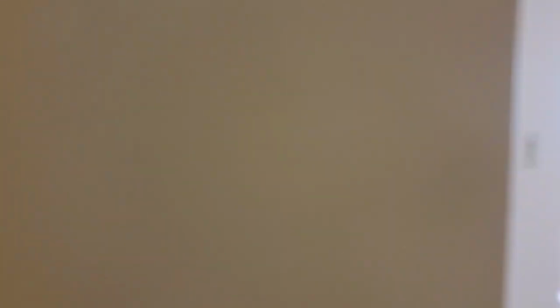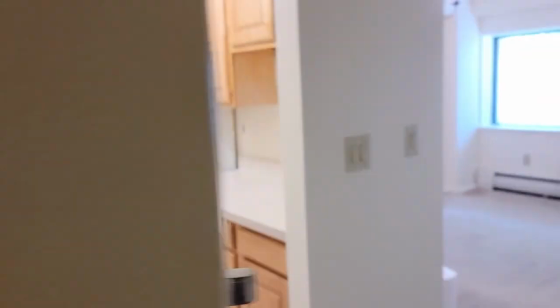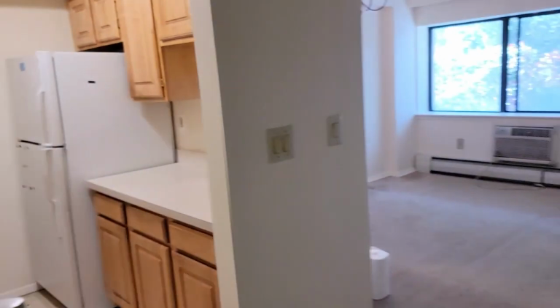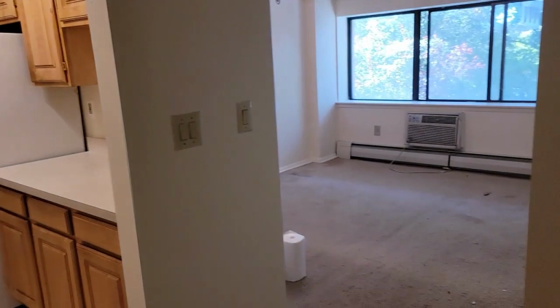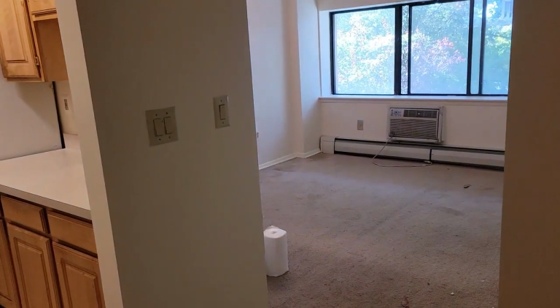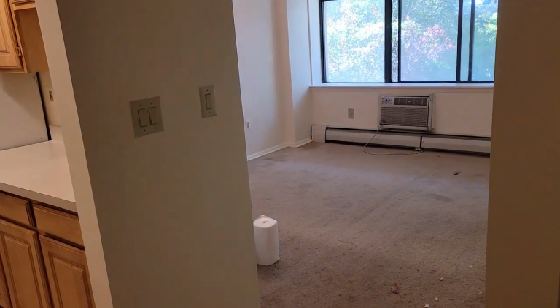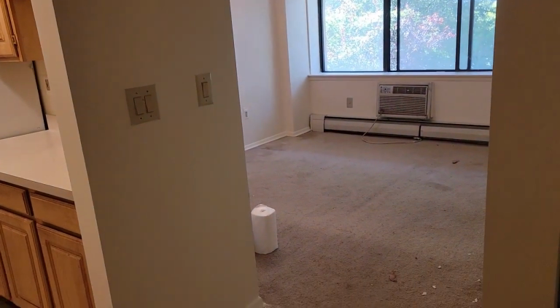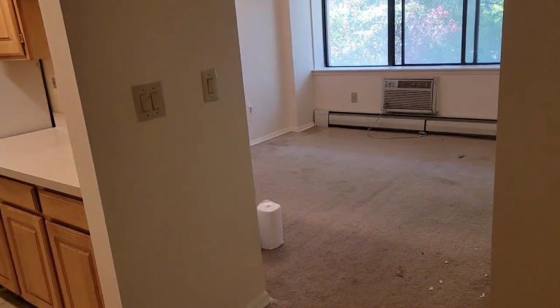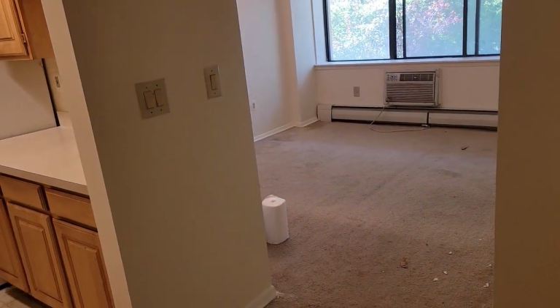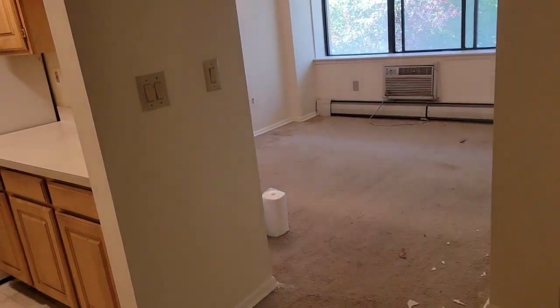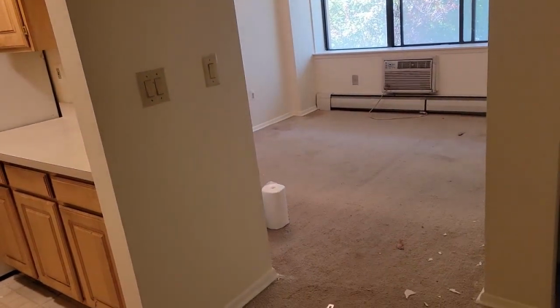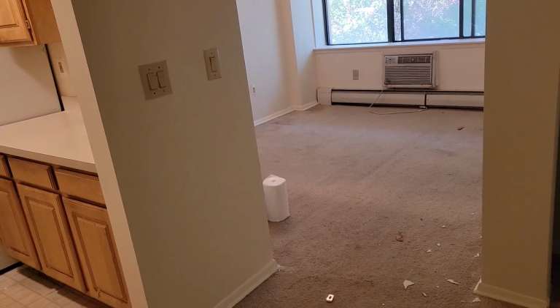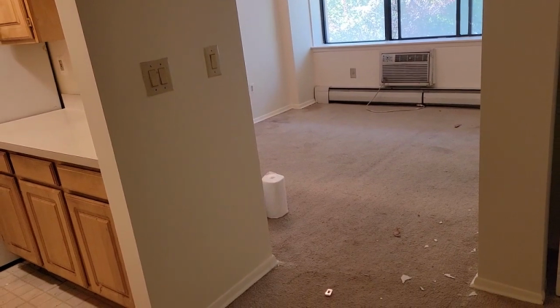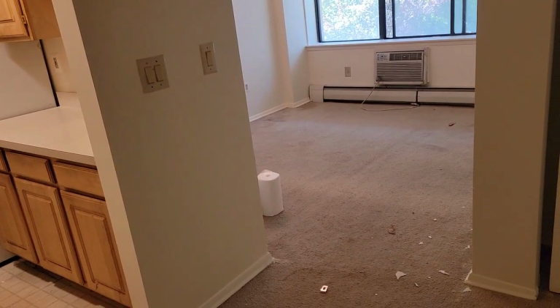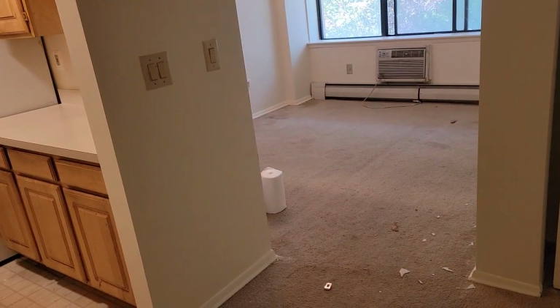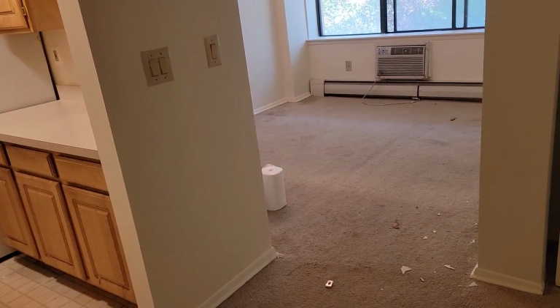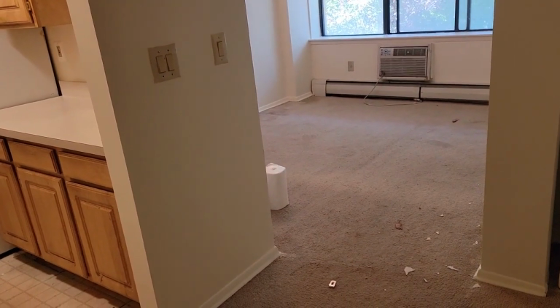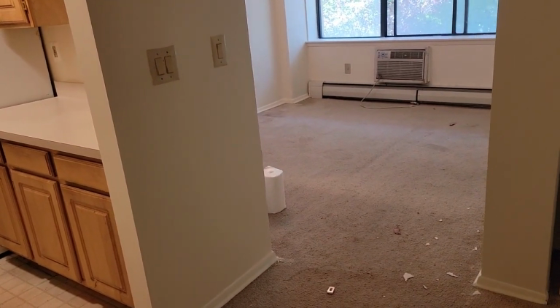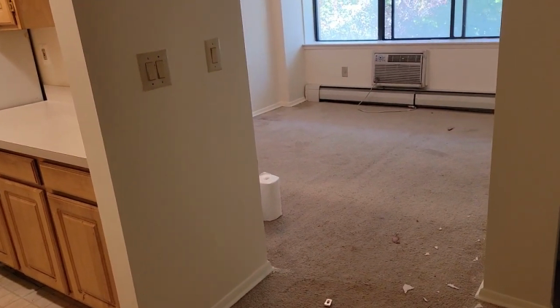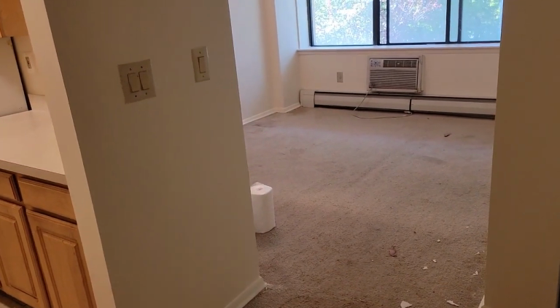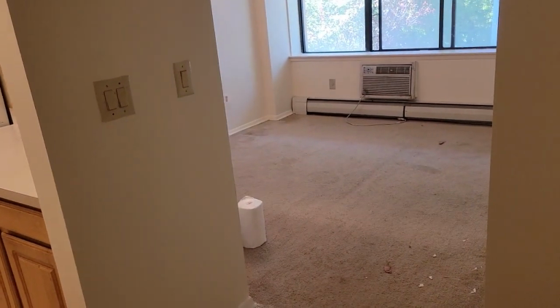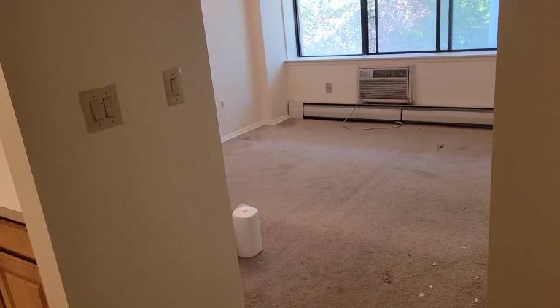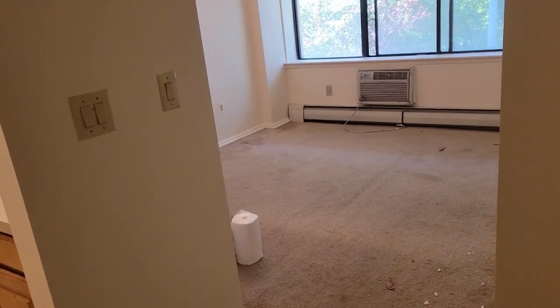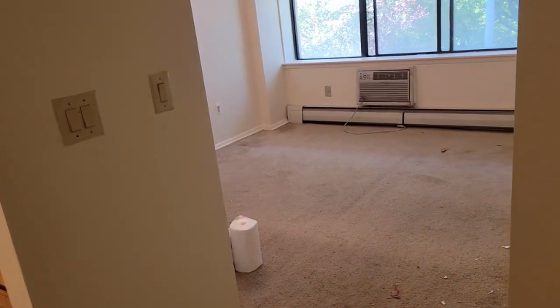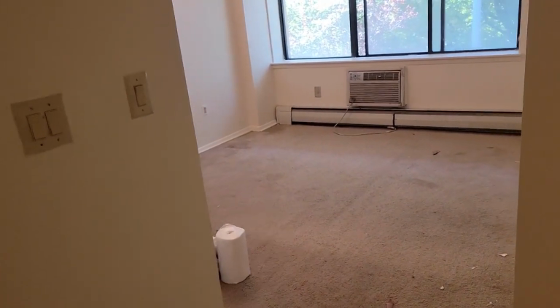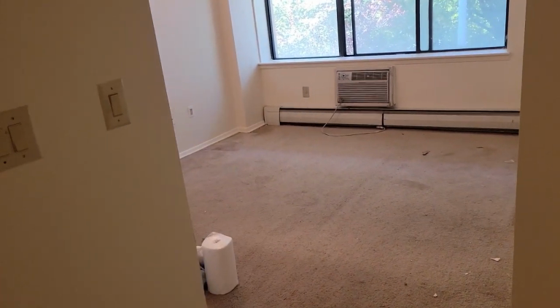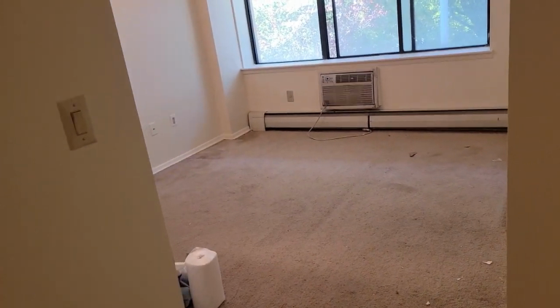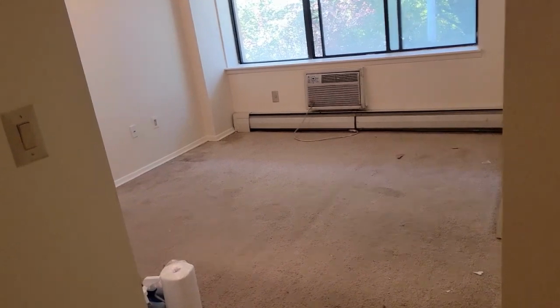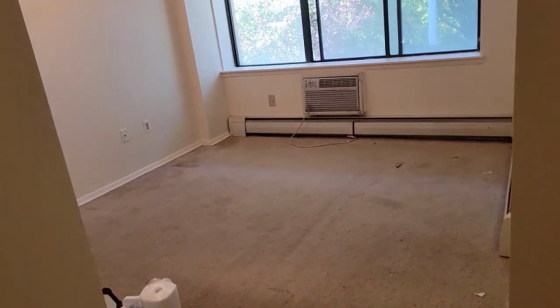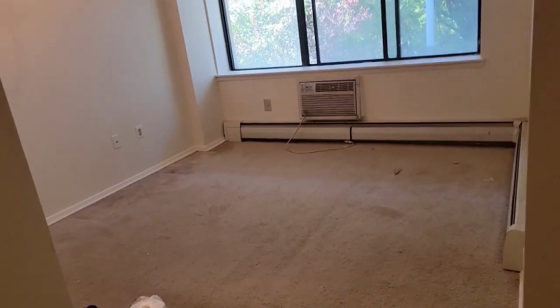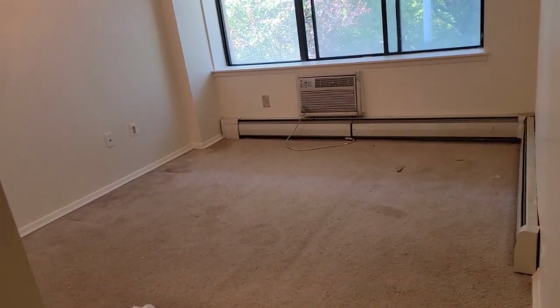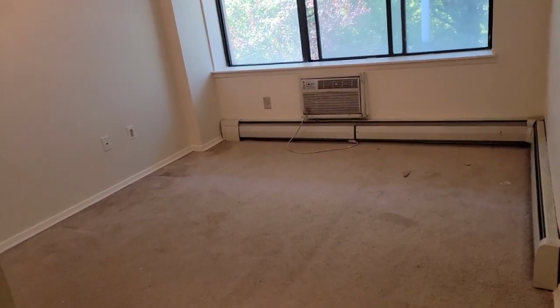Today we're in the Pelham Bay area of the Bronx and we're going to take a look at a wonderful two-bedroom, one-and-a-half bath apartment in Pelham Bay.